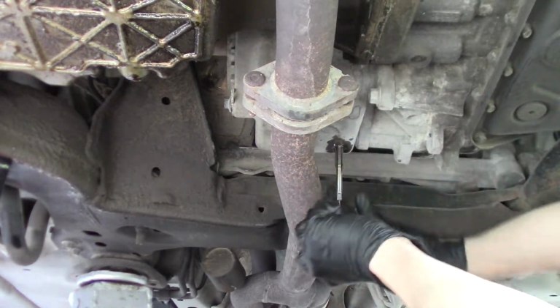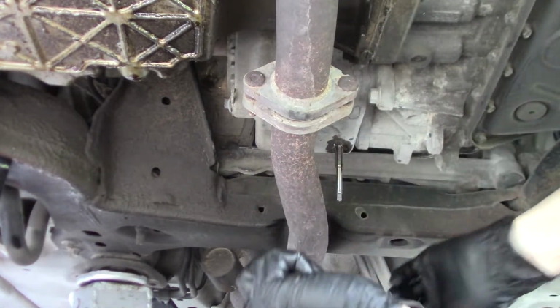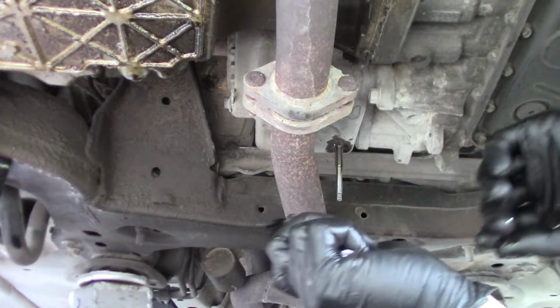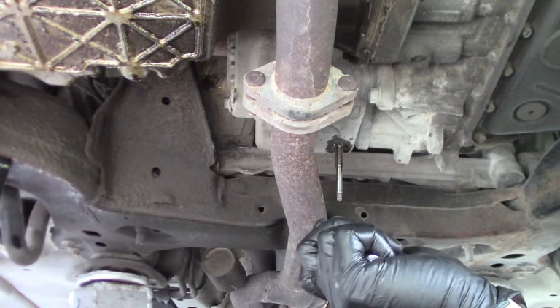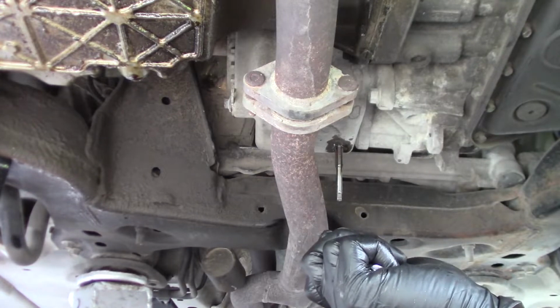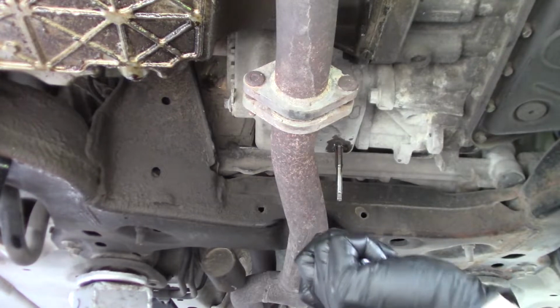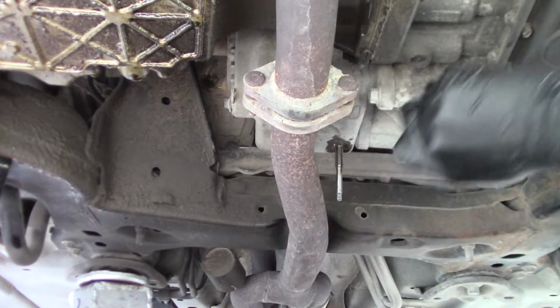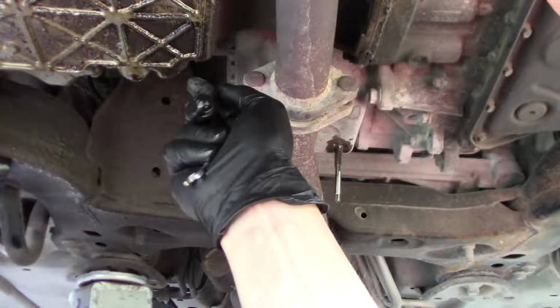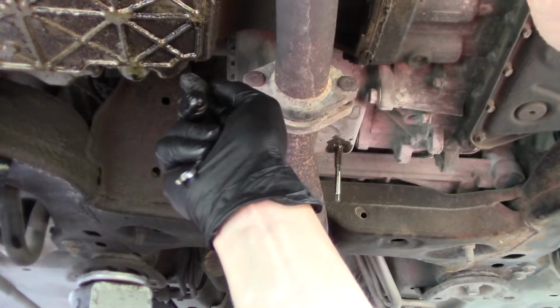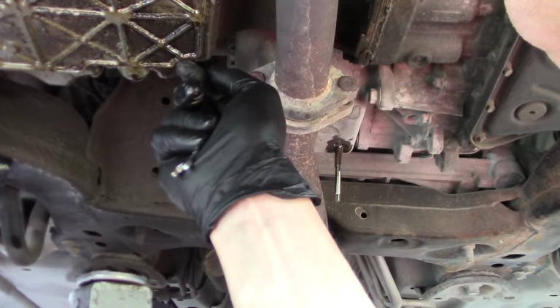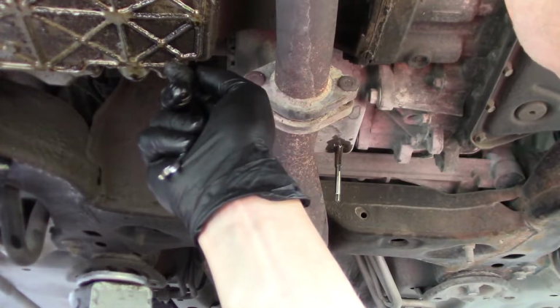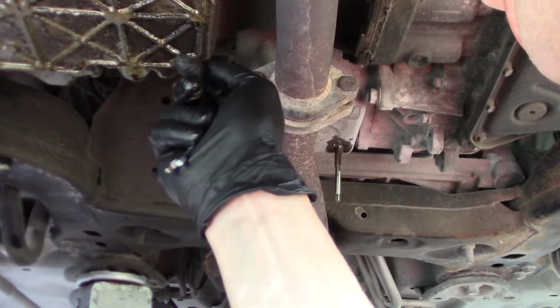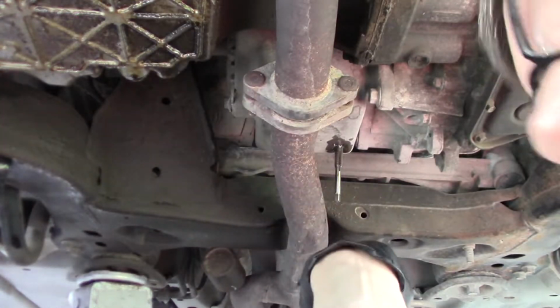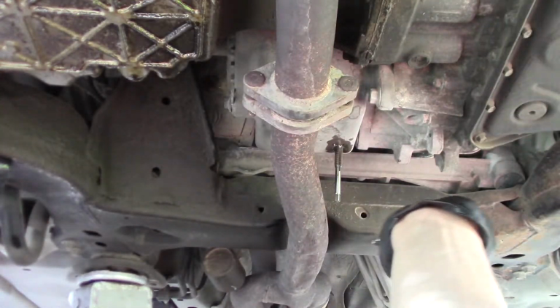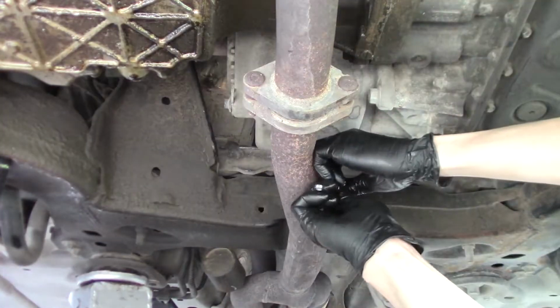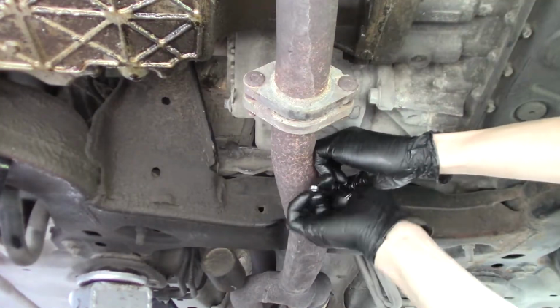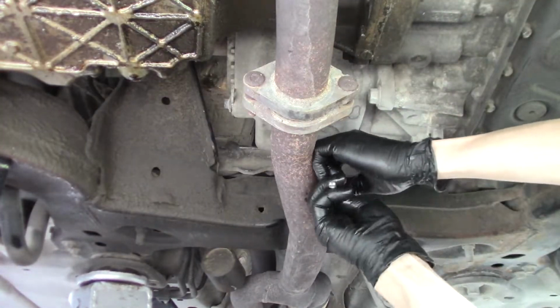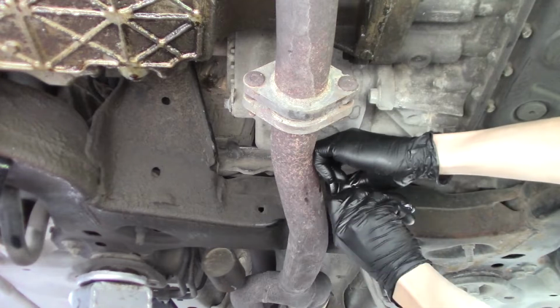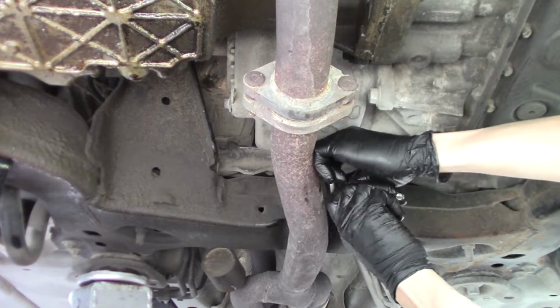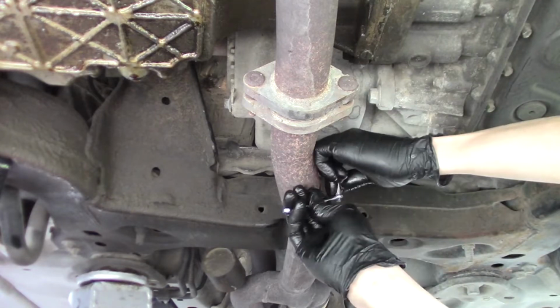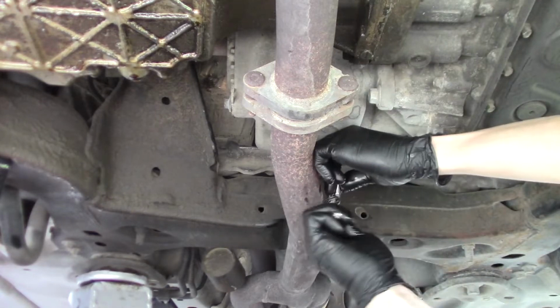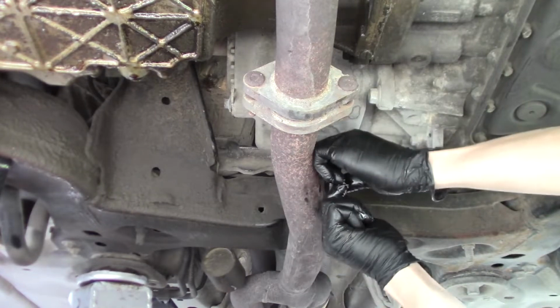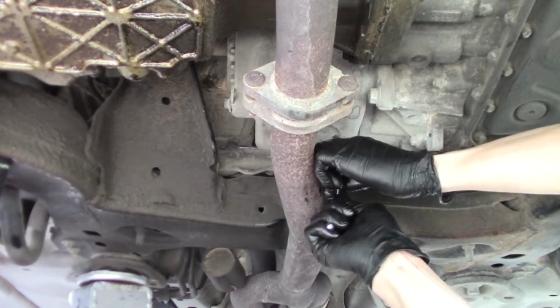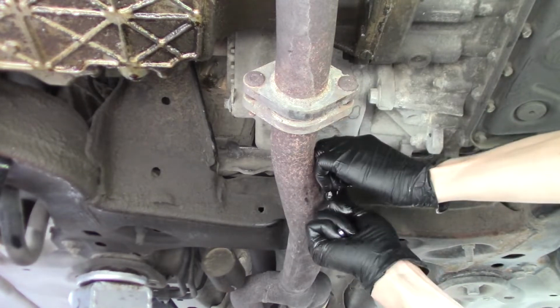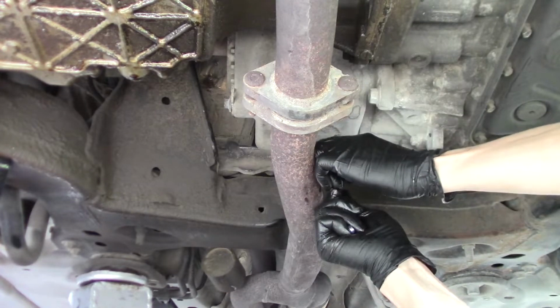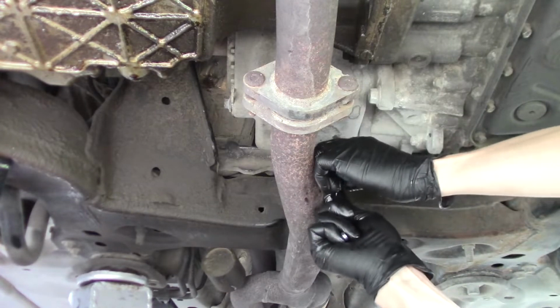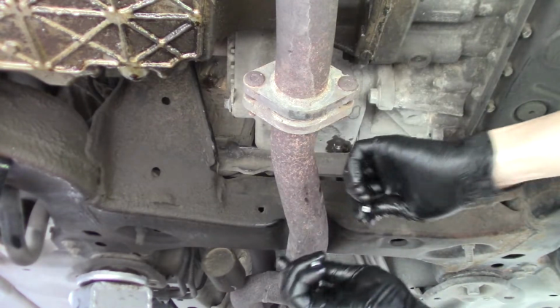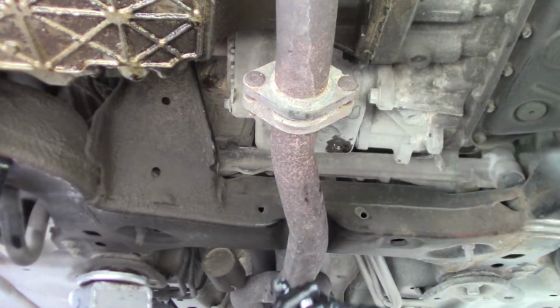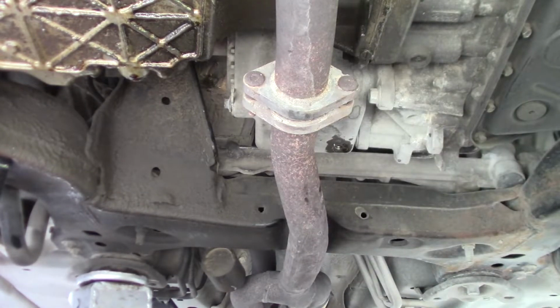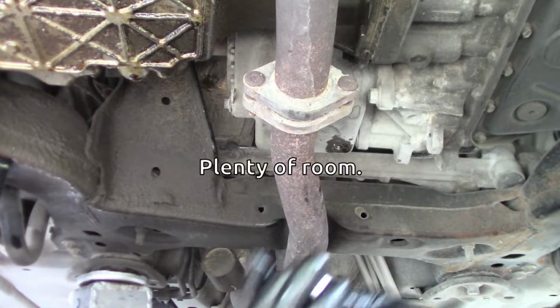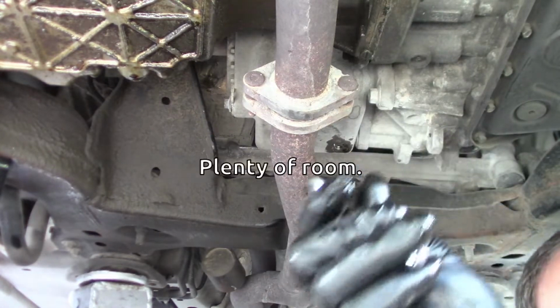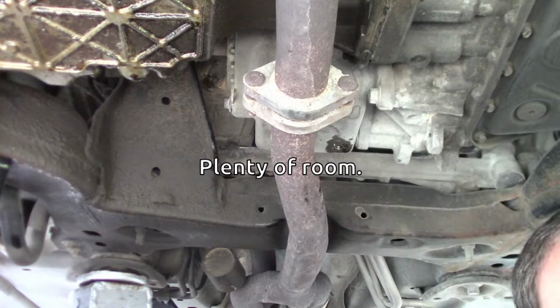All right, is that straight? It's not quite straight. One other thing I need to check — how much room do I have above that hole to screw the tap in?